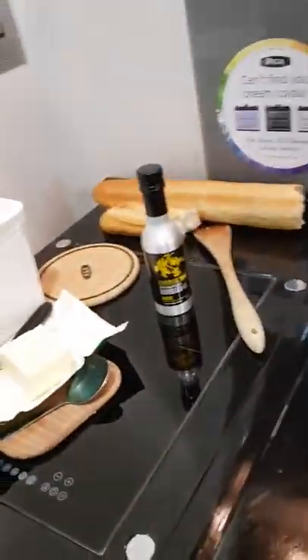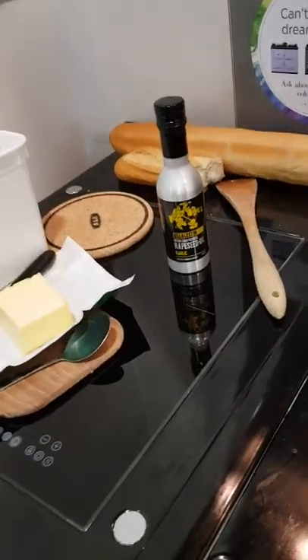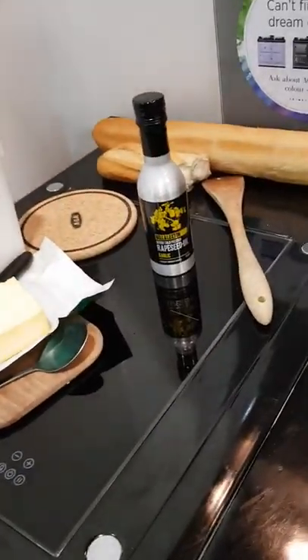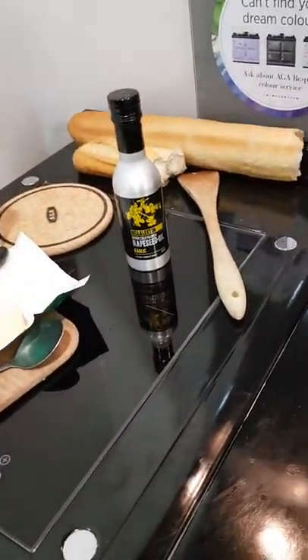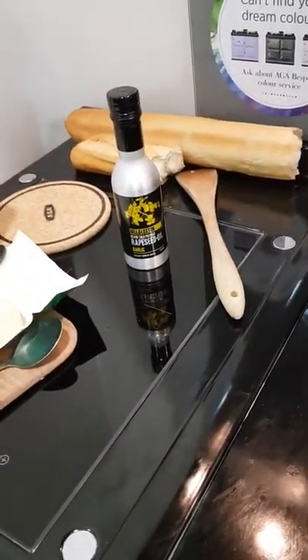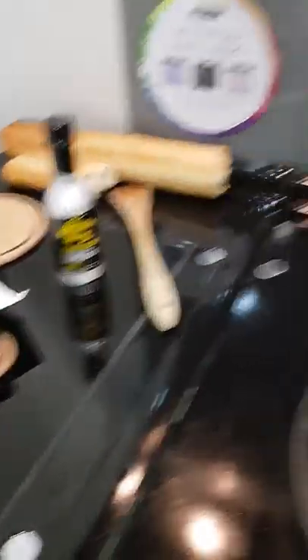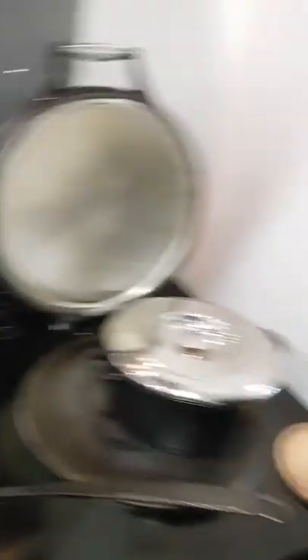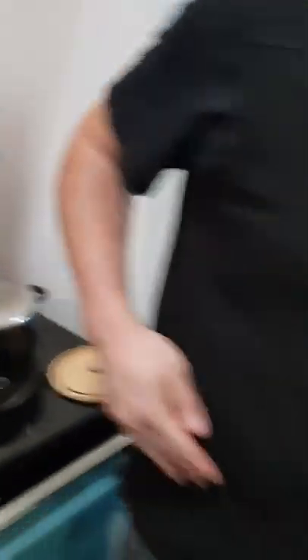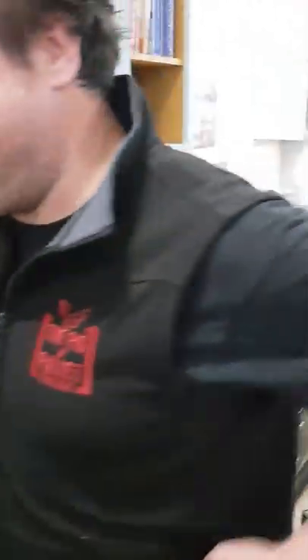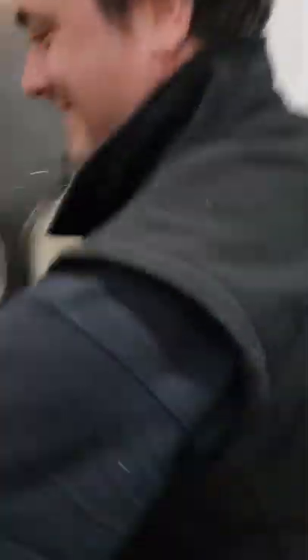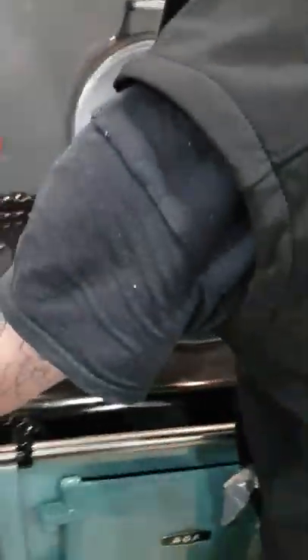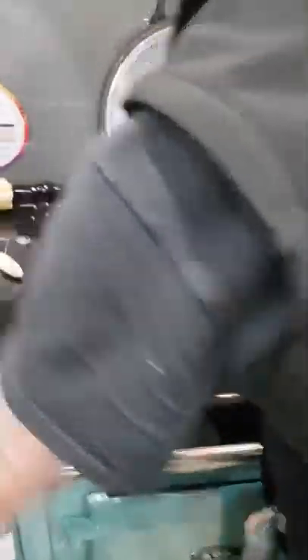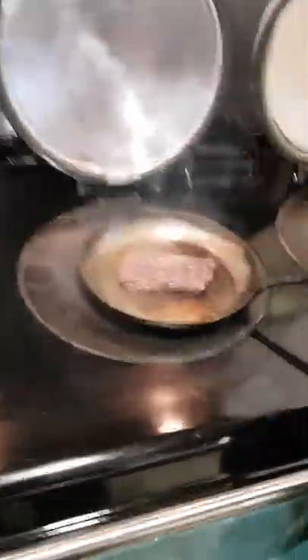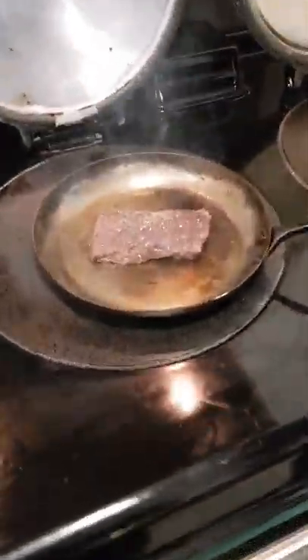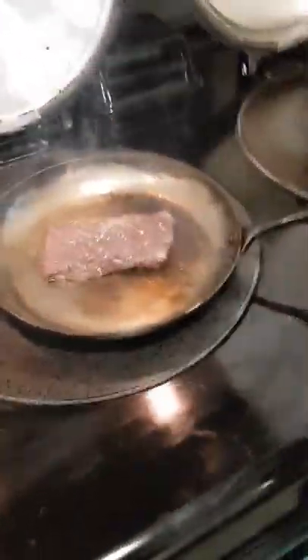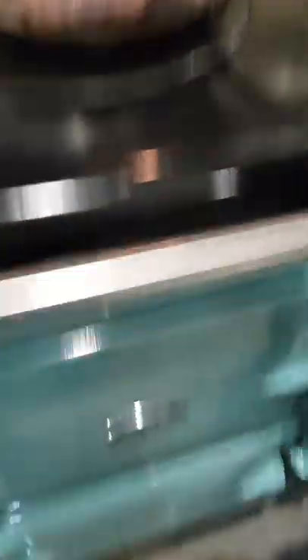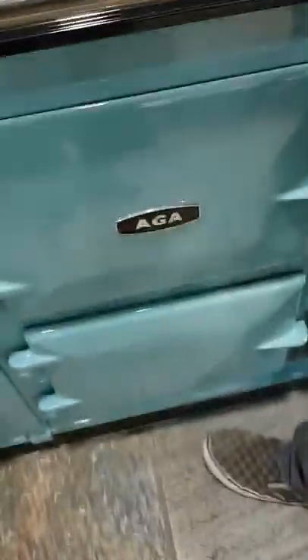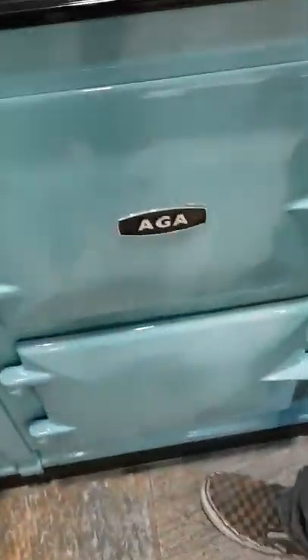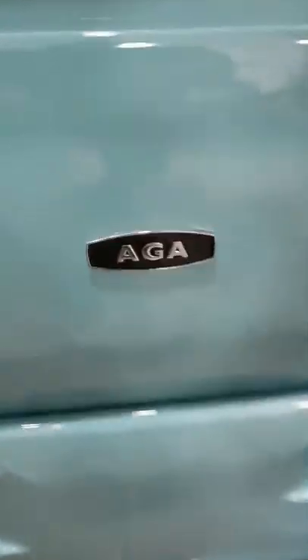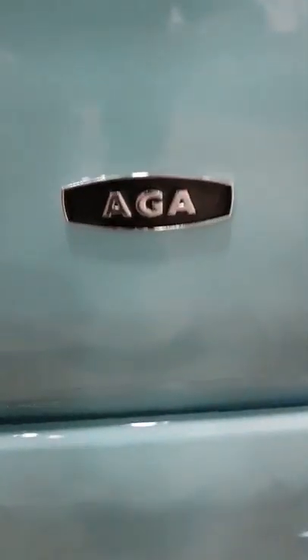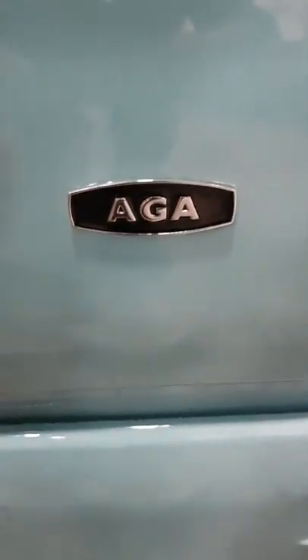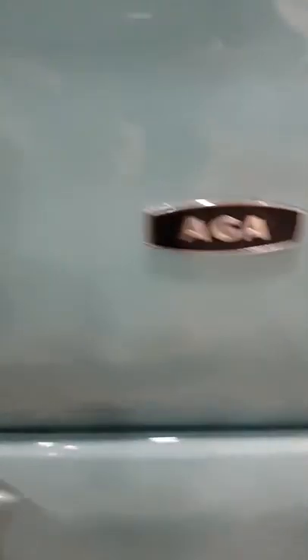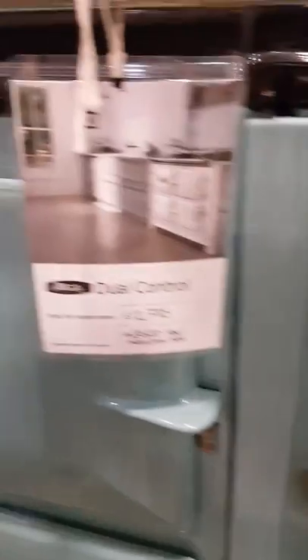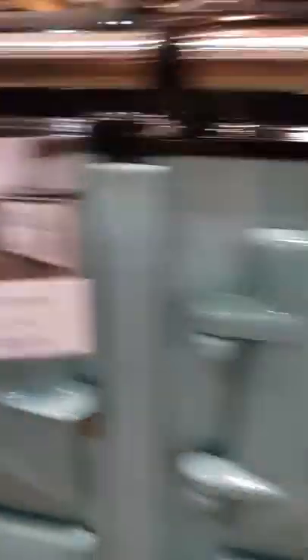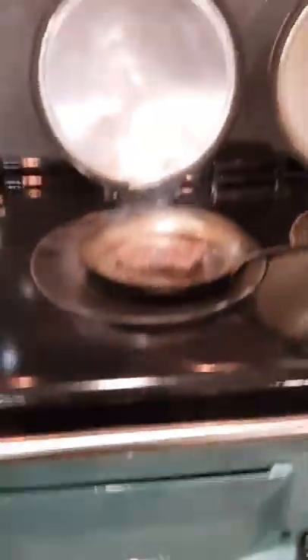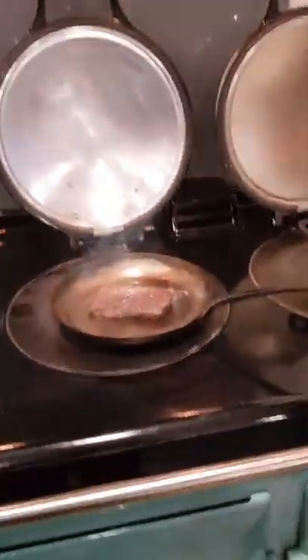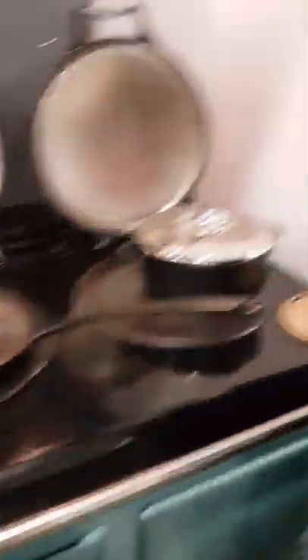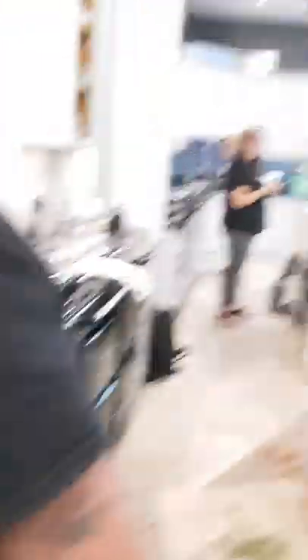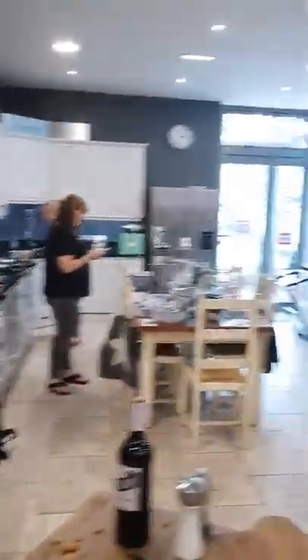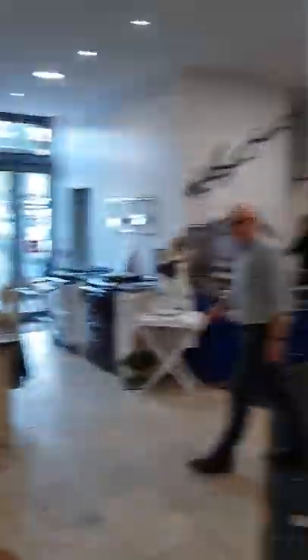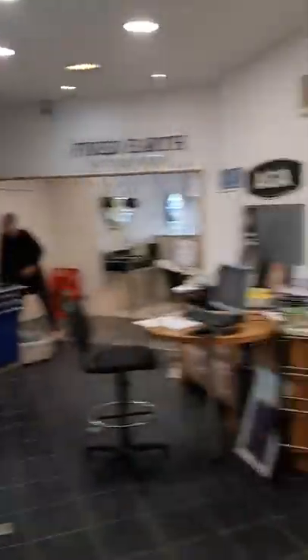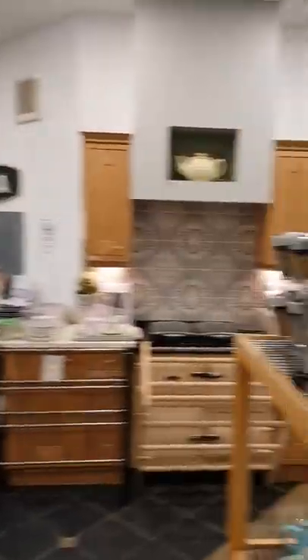Is it Bella Loxton's garlic oil from Darts Farm Shop? Yes, it is indeed. And we're cooking away today on this cooker — this is an Aga dual control, an electric Aga from the Aga shop at Darts Farm.